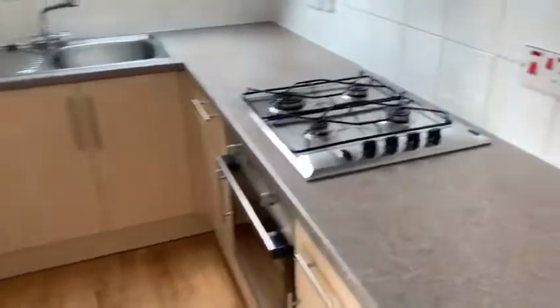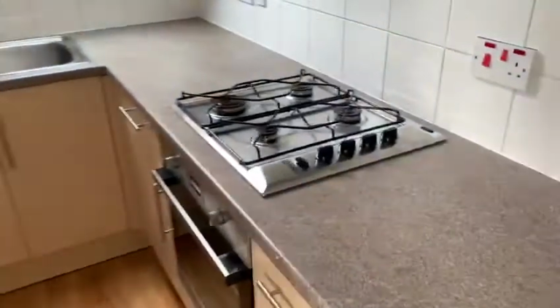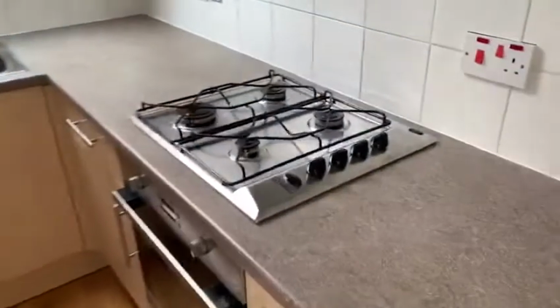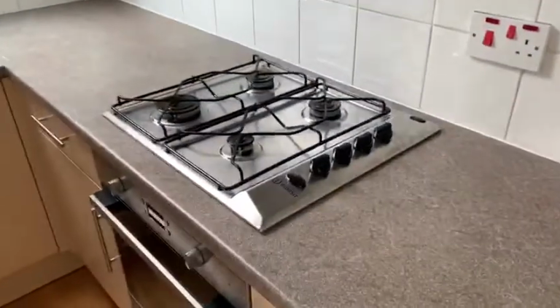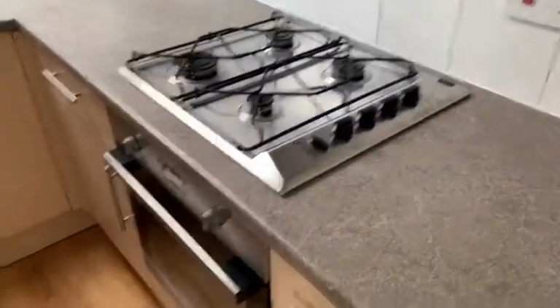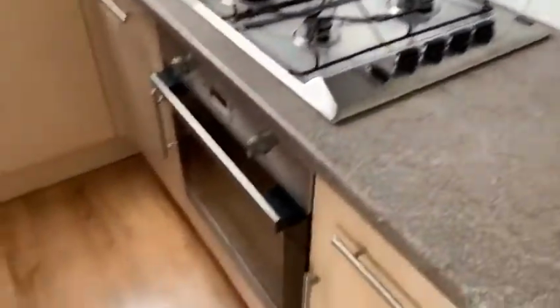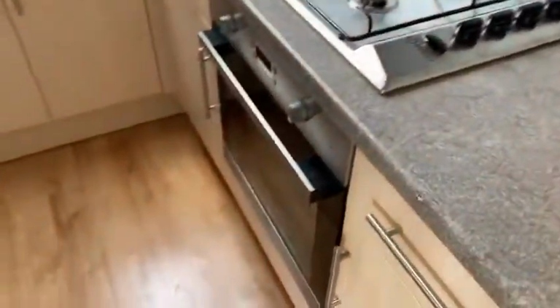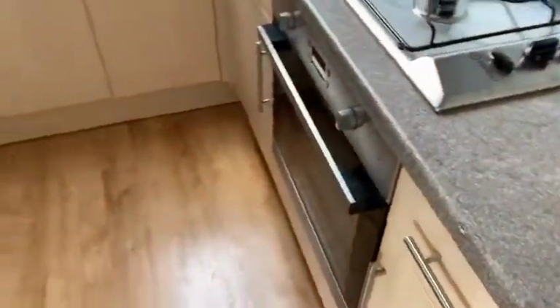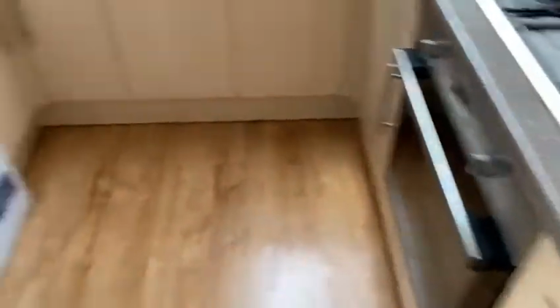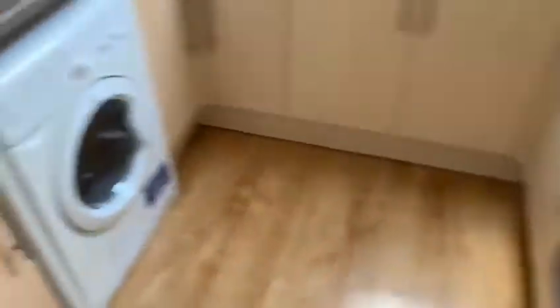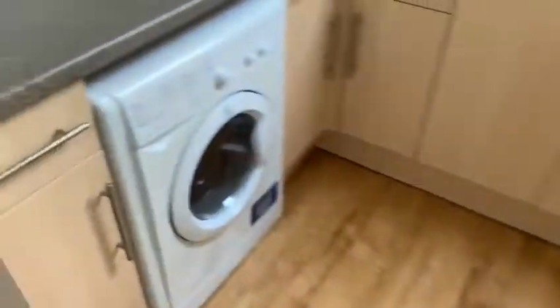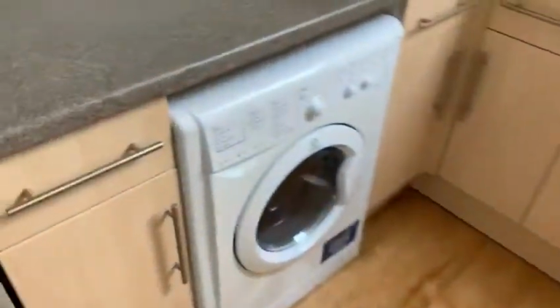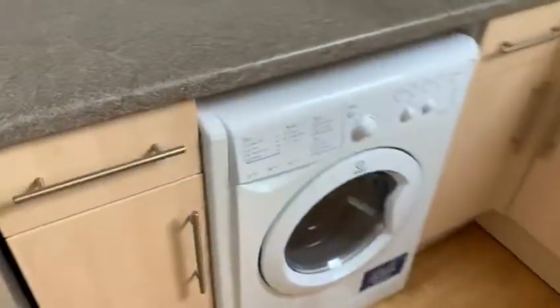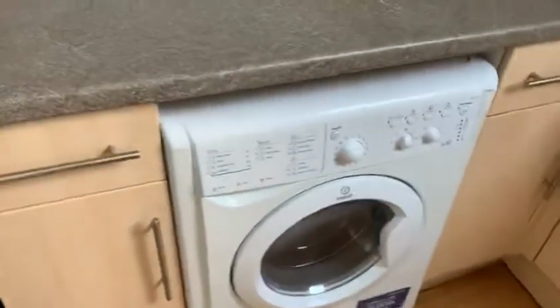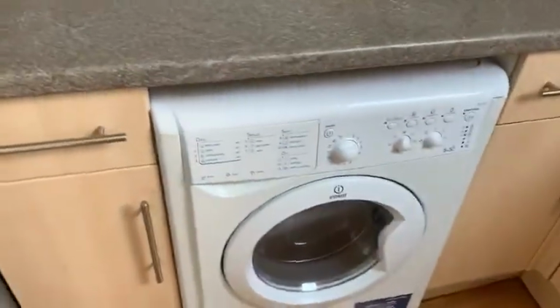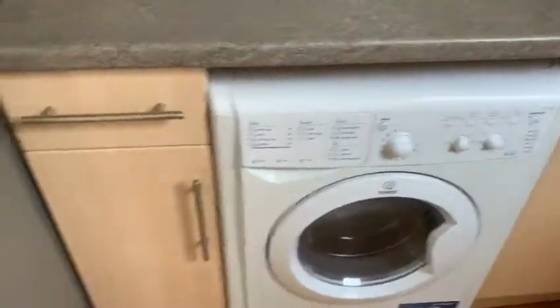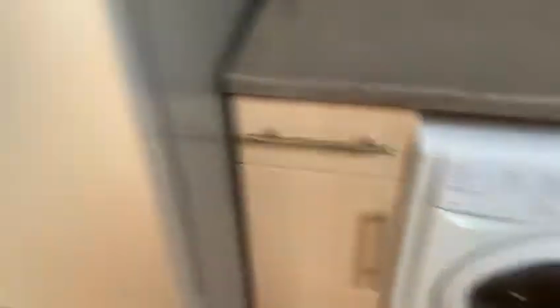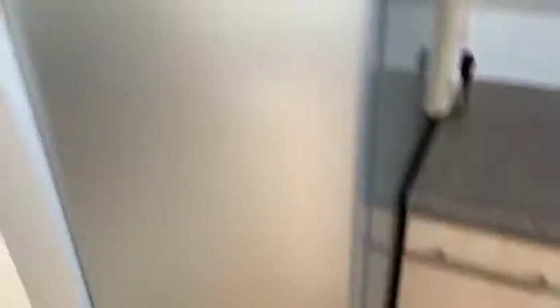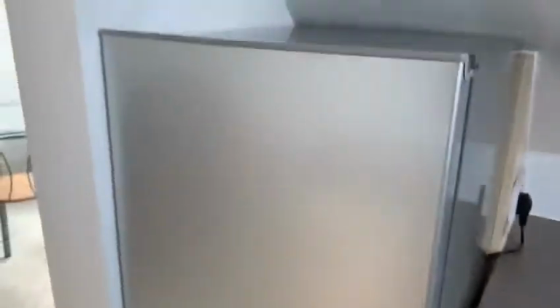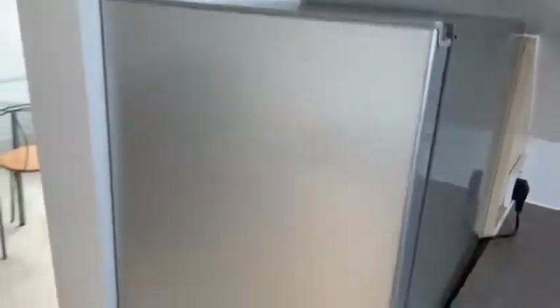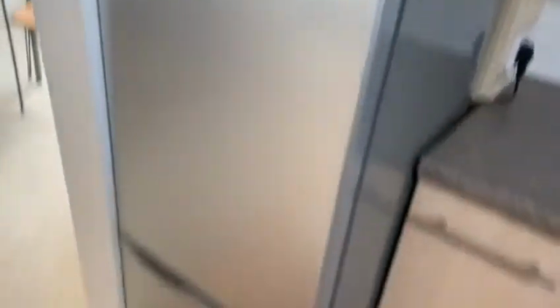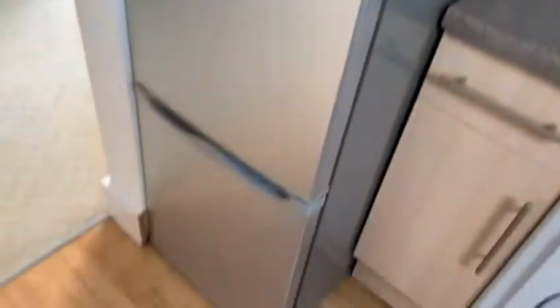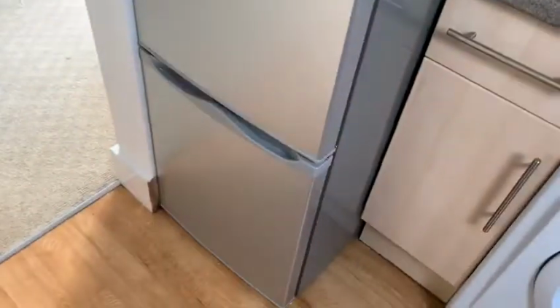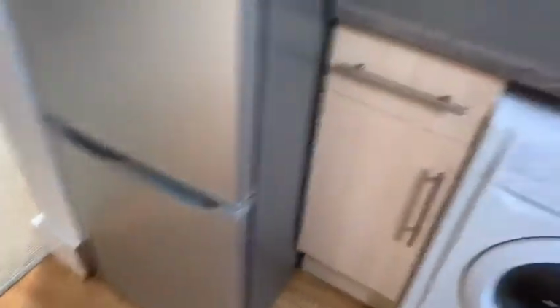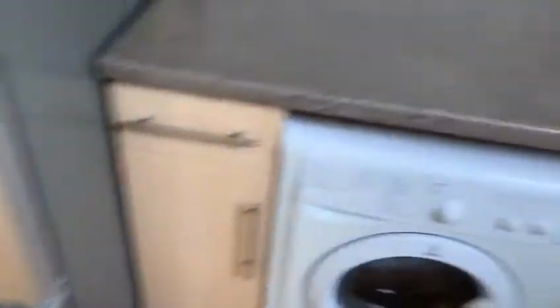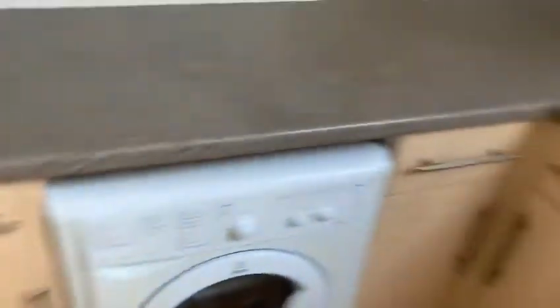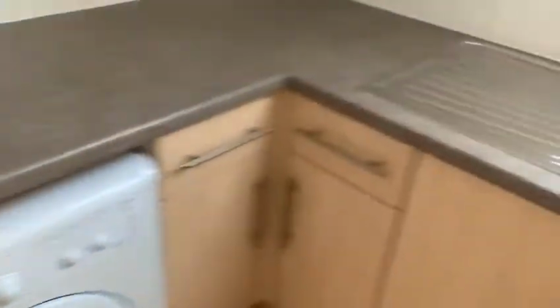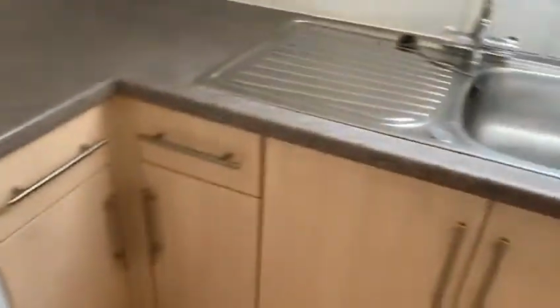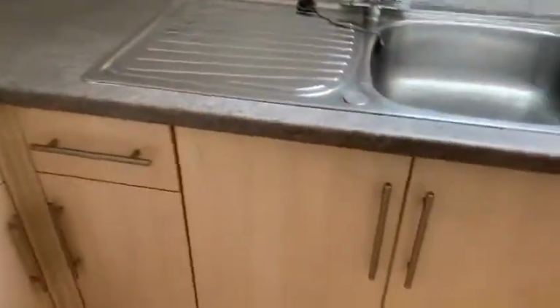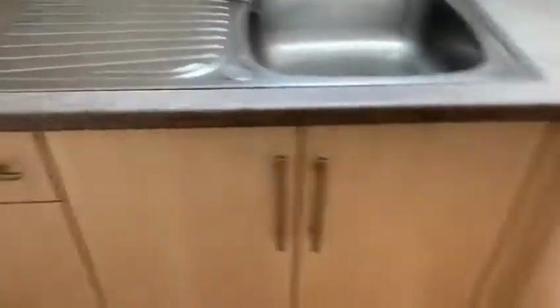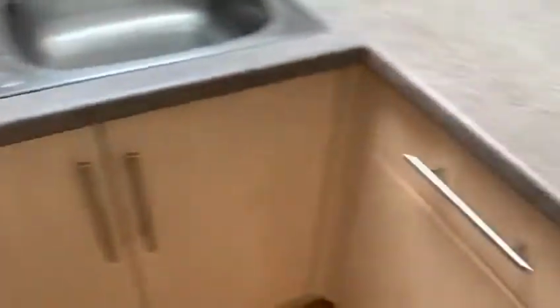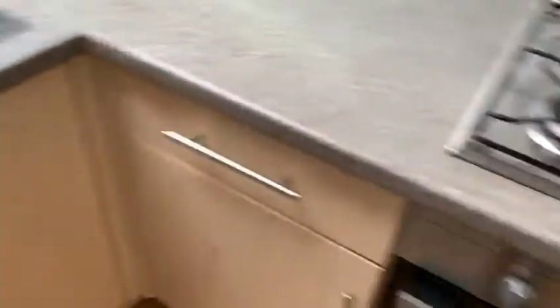In the kitchen you've got the gas hob, oven, washer dryer, fridge freezer, and loads of storage underneath.